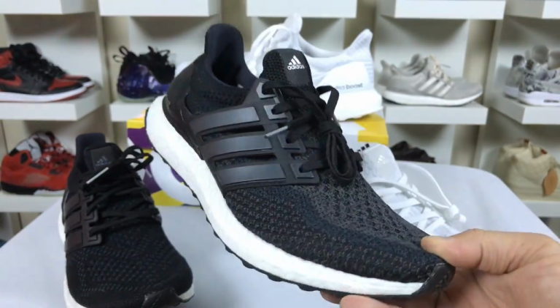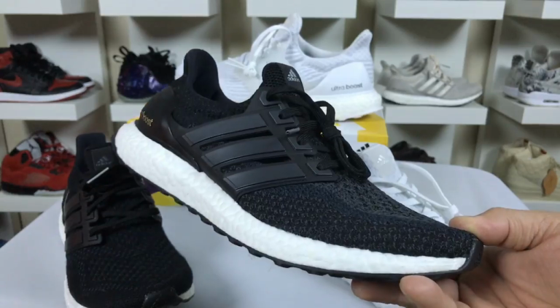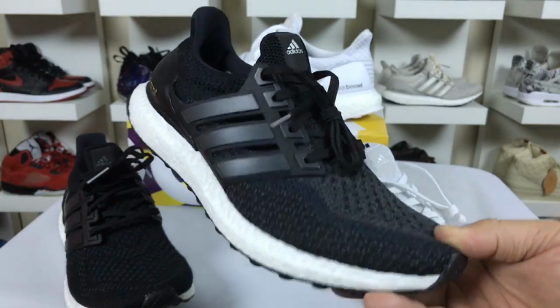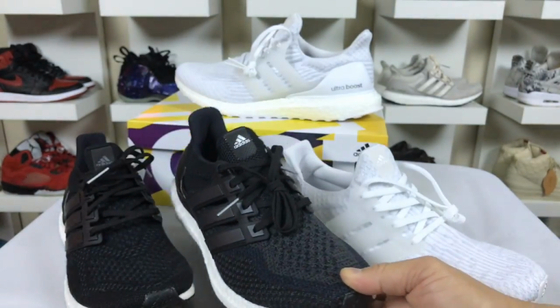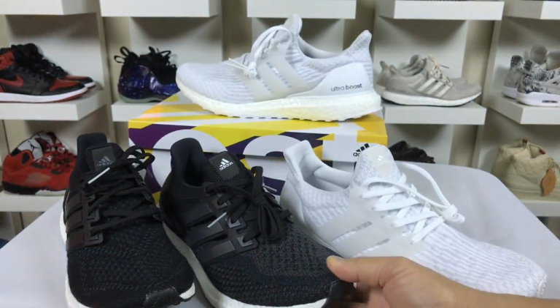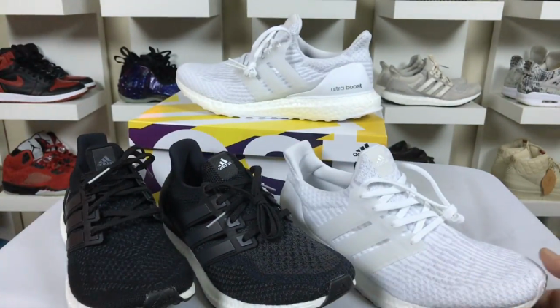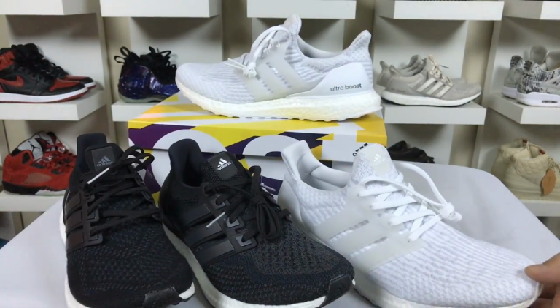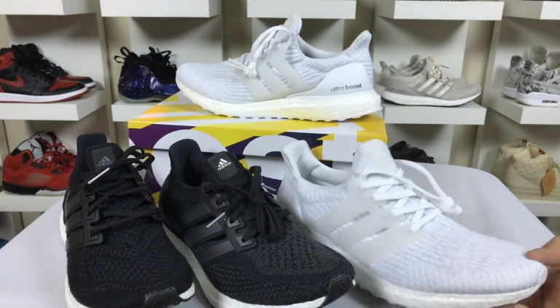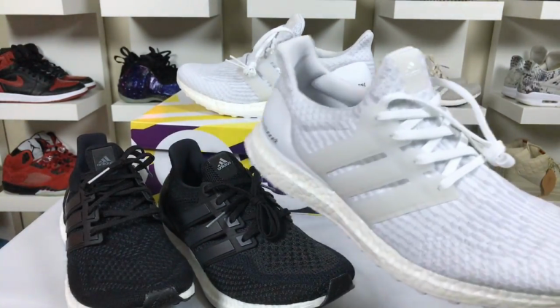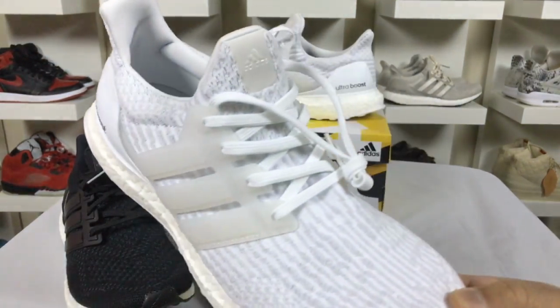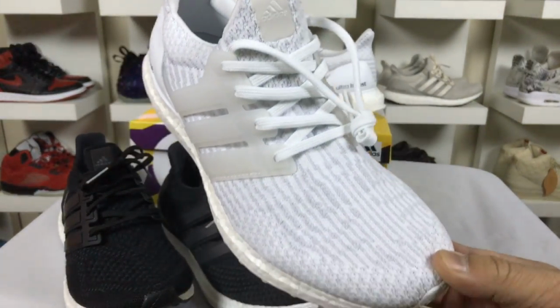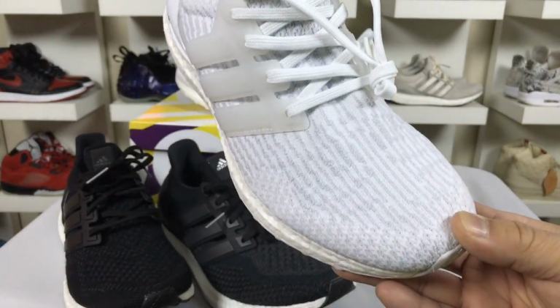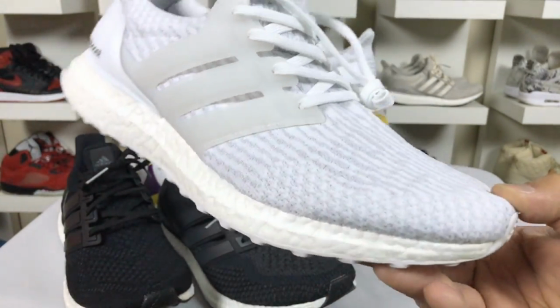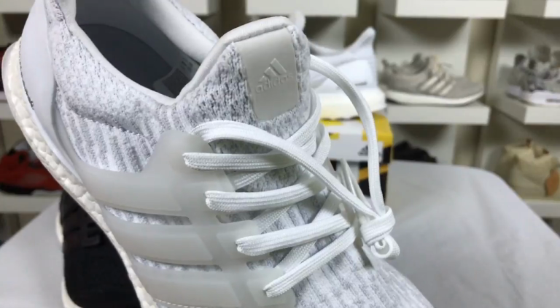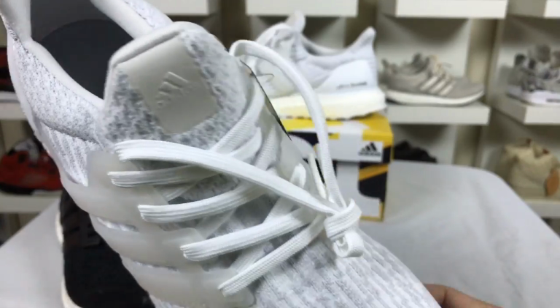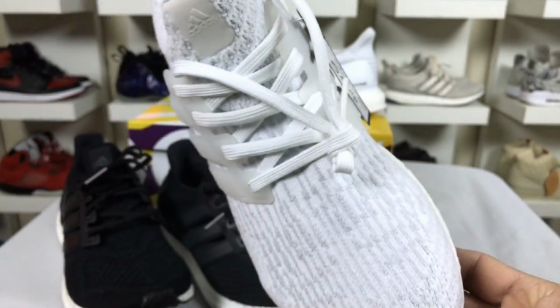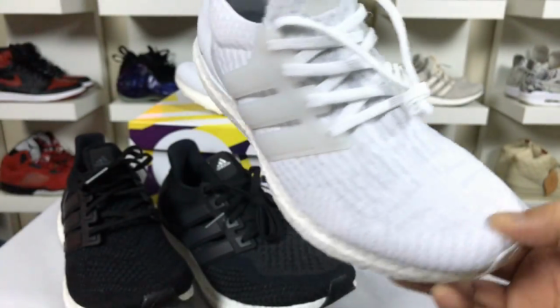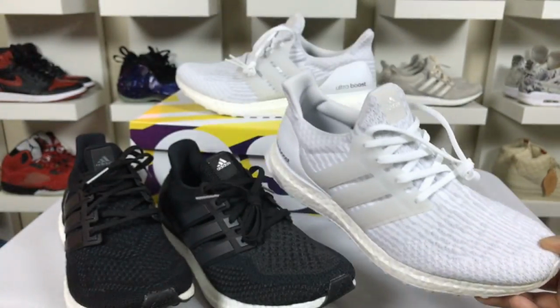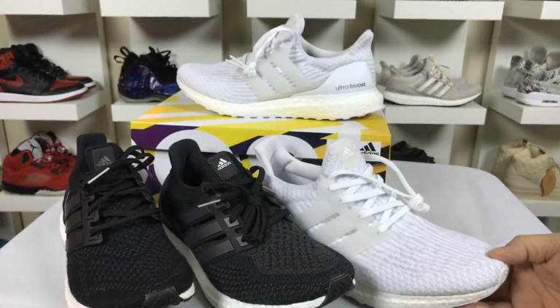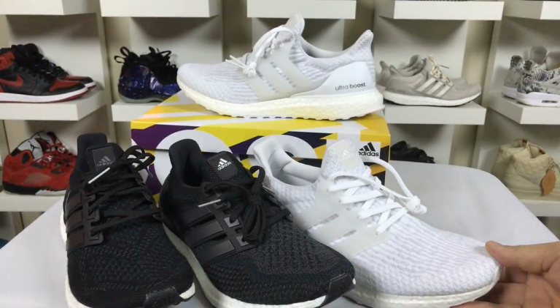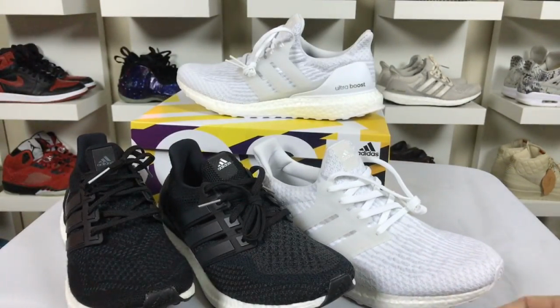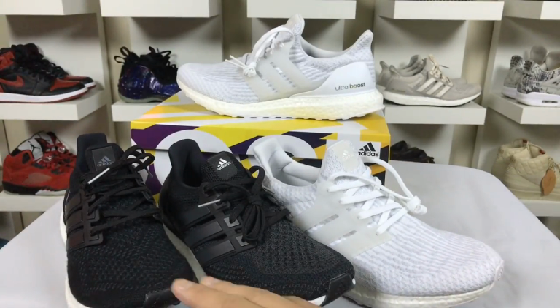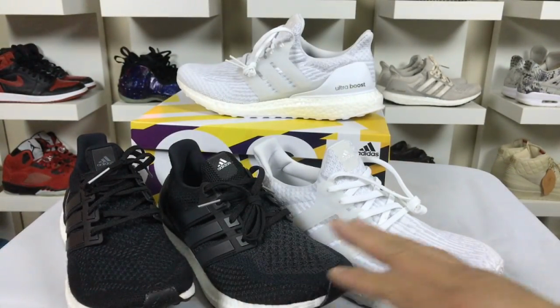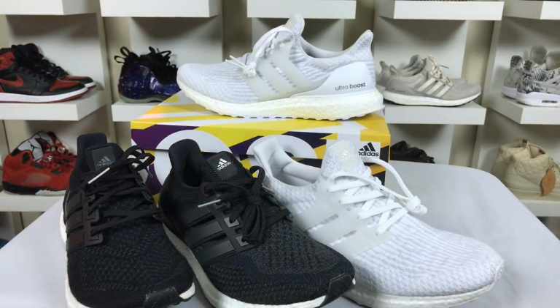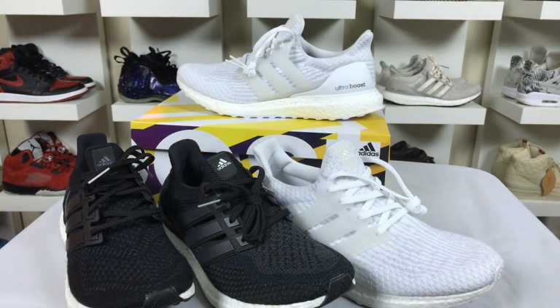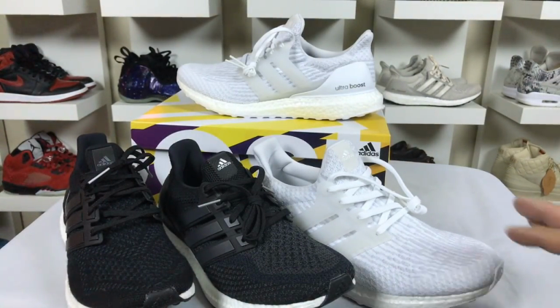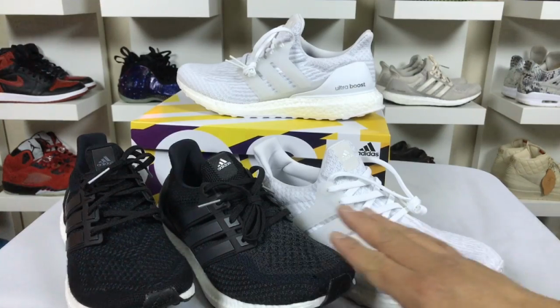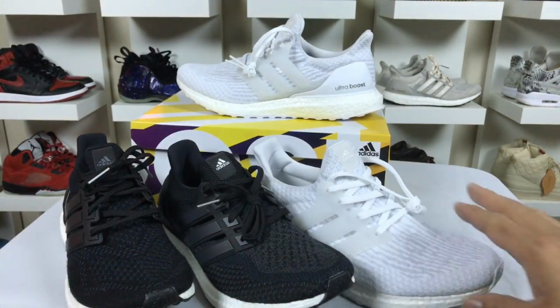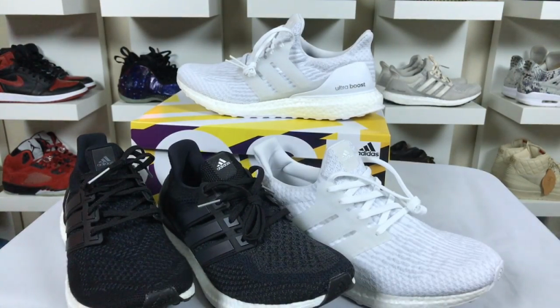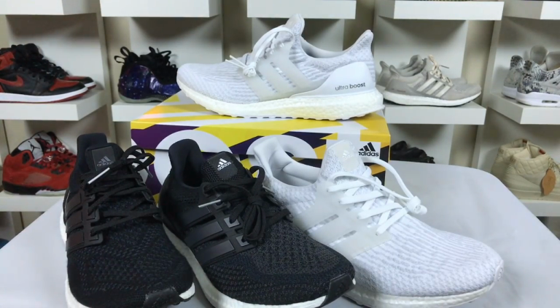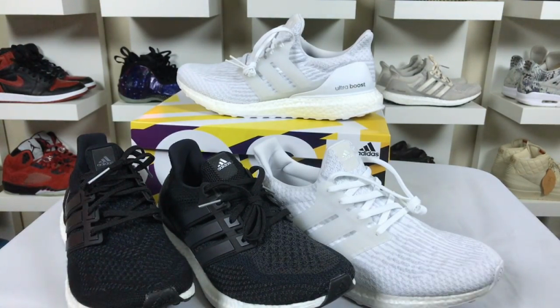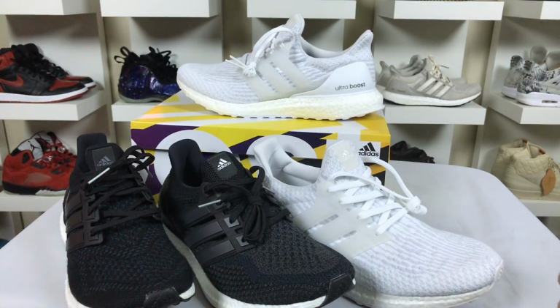The V3s have this really interesting, kind of obscure pattern to them. So that's the major difference between the different models — it really comes down to the primeknit upper material pattern.